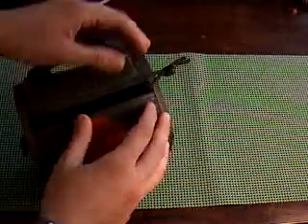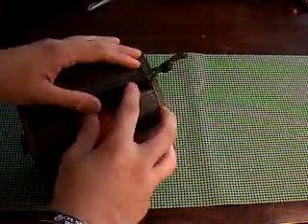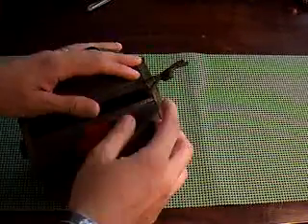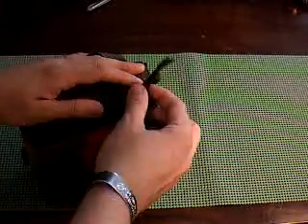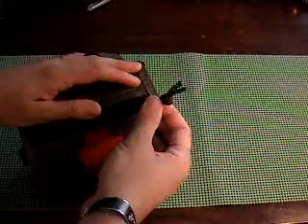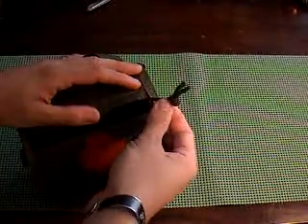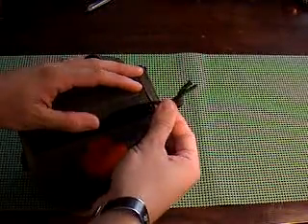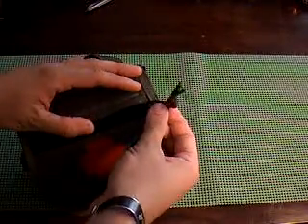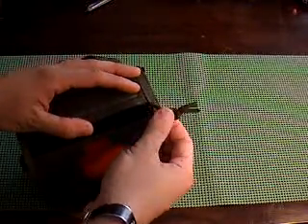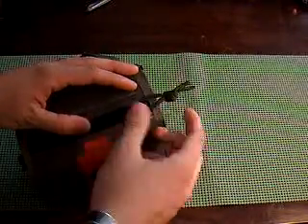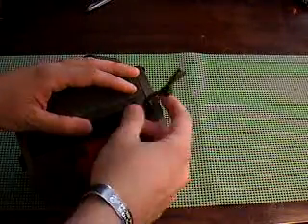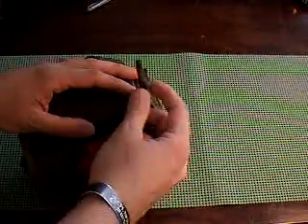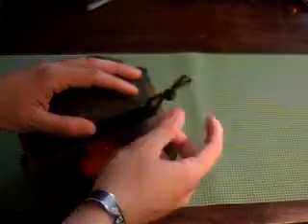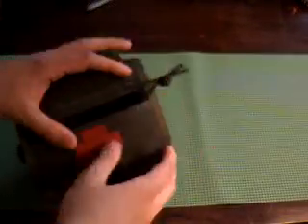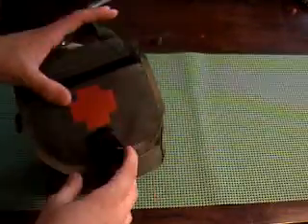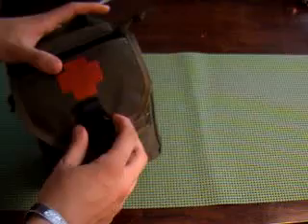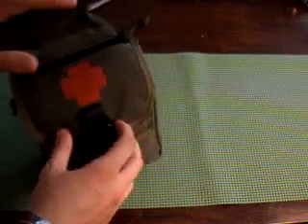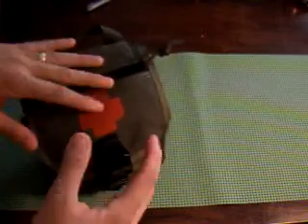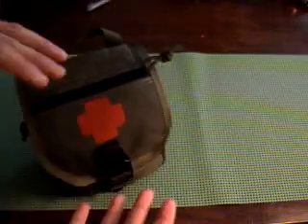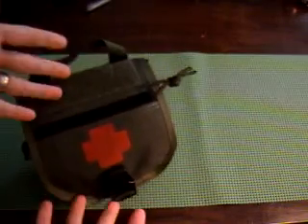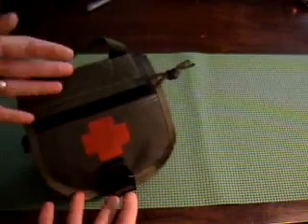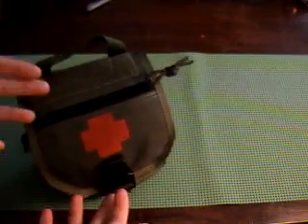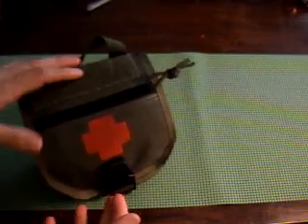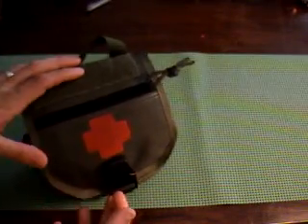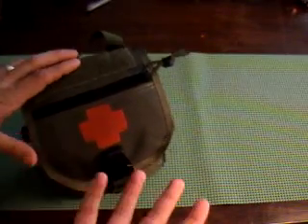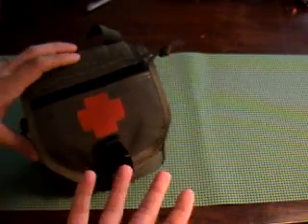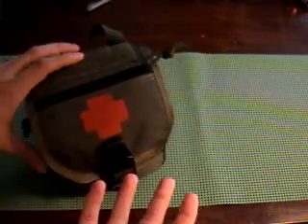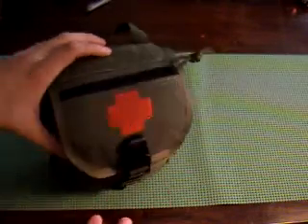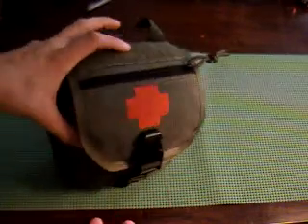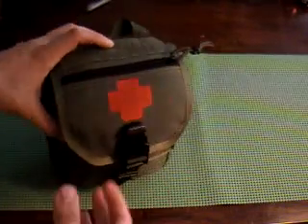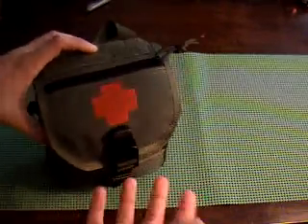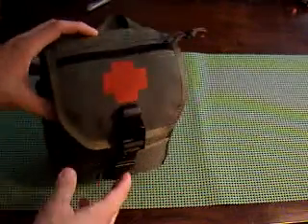All those zippers came with pull tabs on them — I really like that. First off, it's Maxpedition, so quality has spoken for itself. It's good quality.